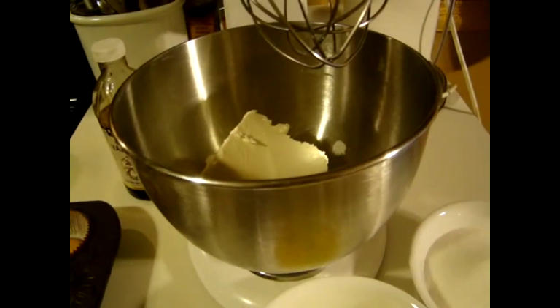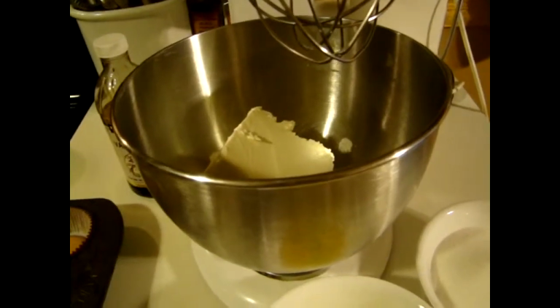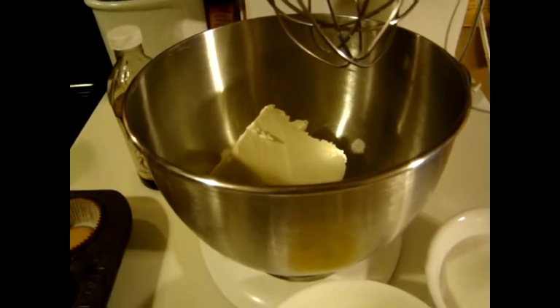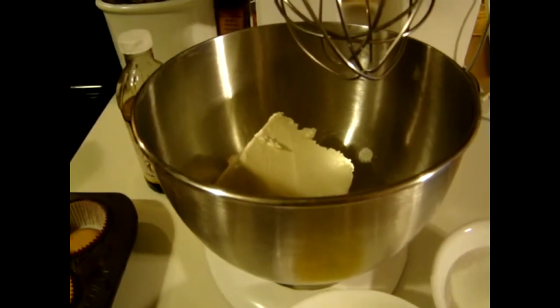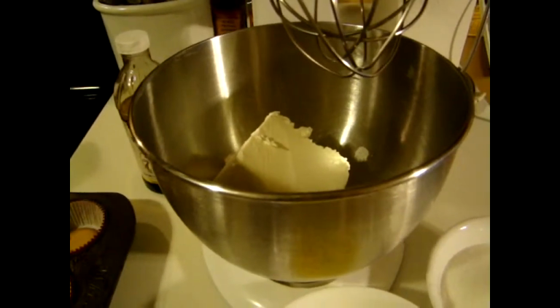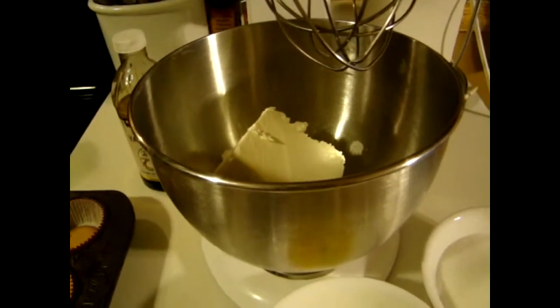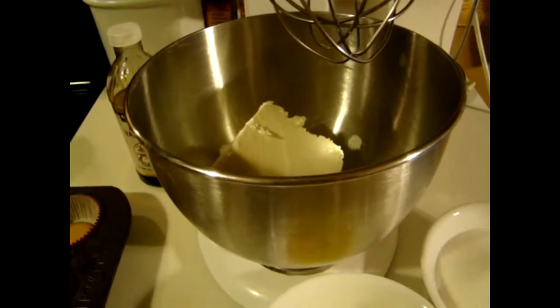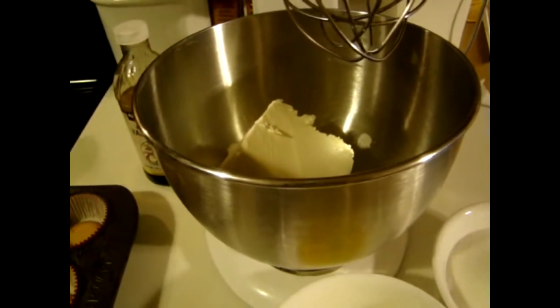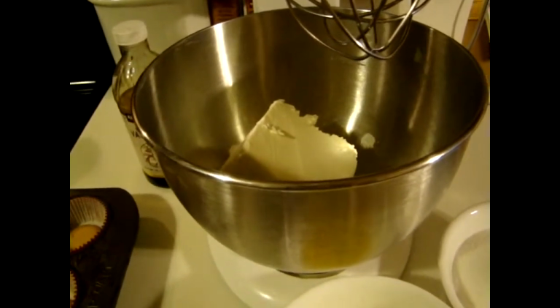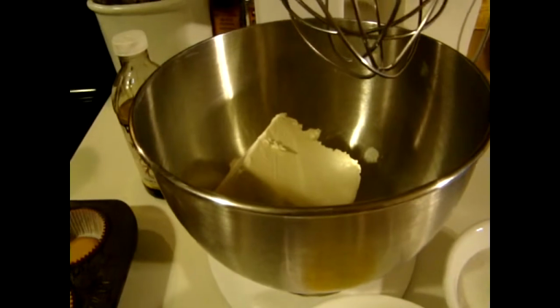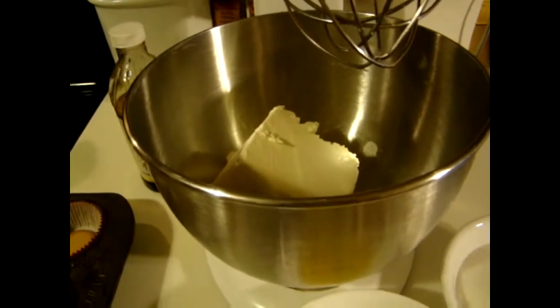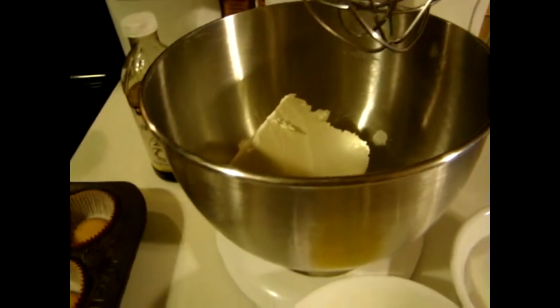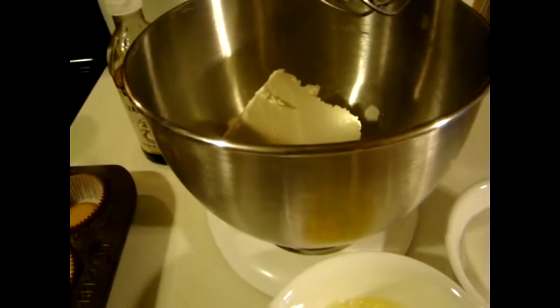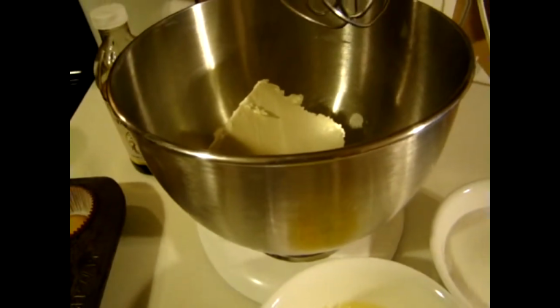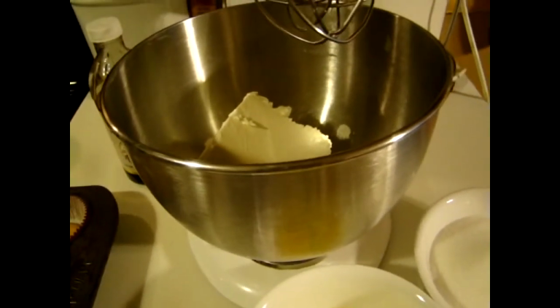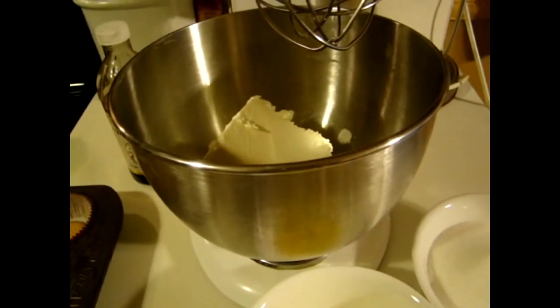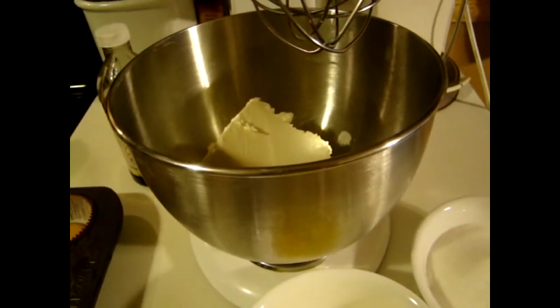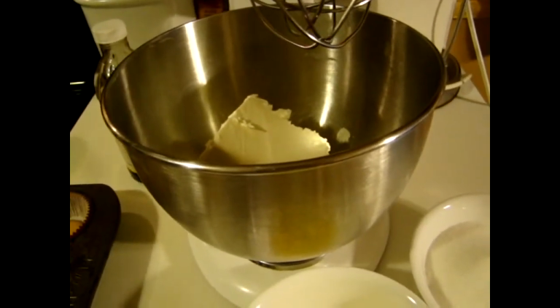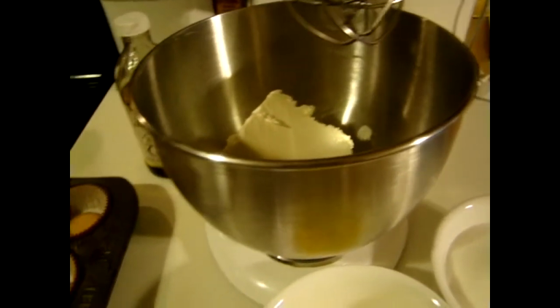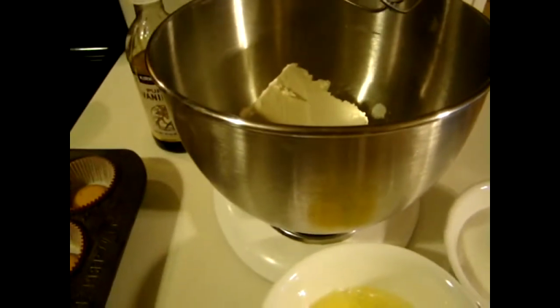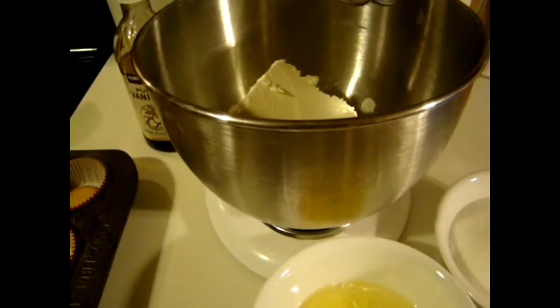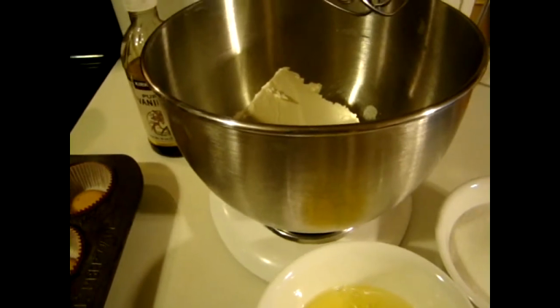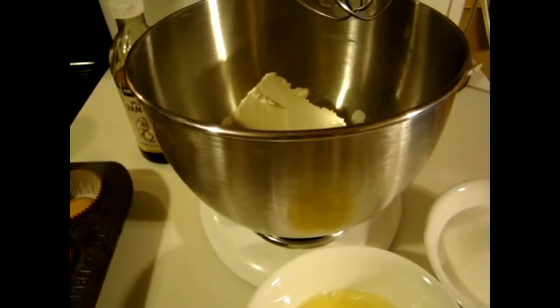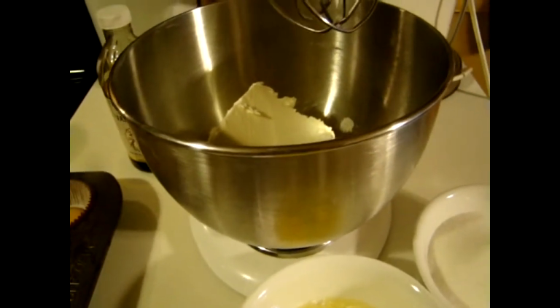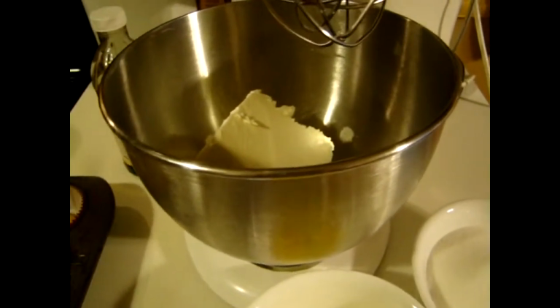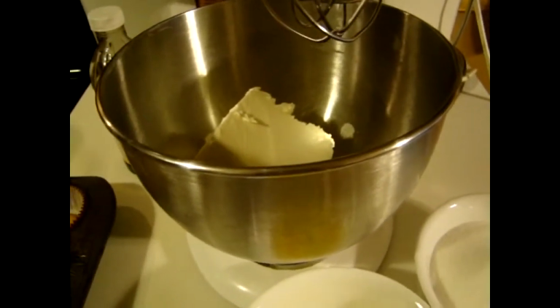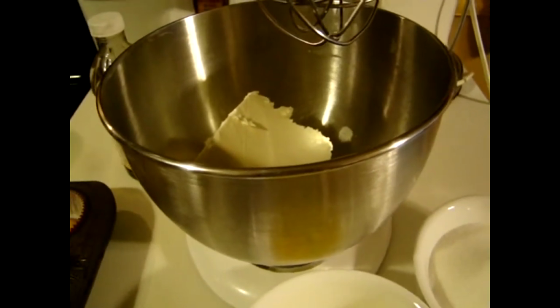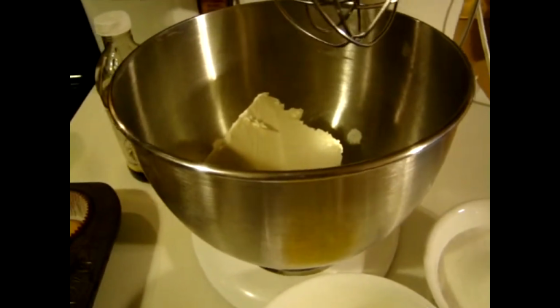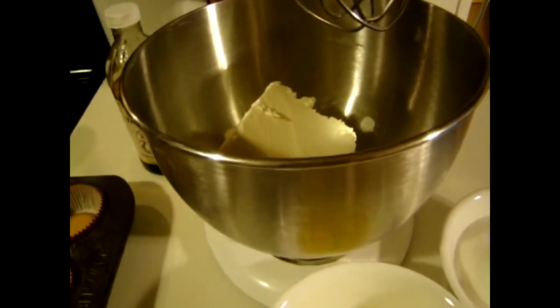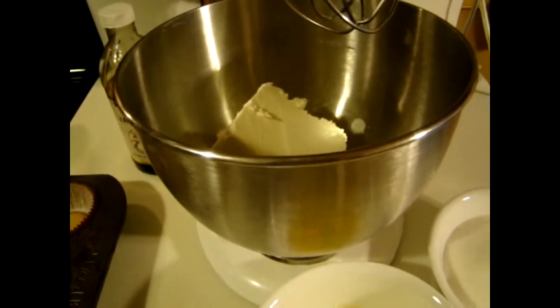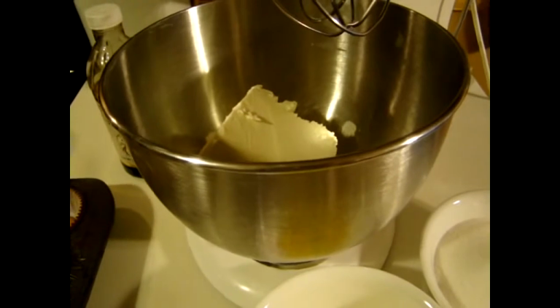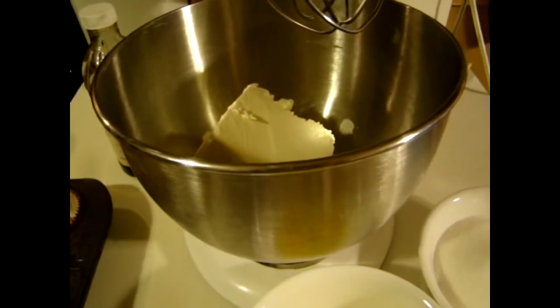Hi, this is Heidi with Kiddos Corral. I got several requests to see my mini cheesecakes, and they are really simple to make and they don't take very much time. You want to preset your oven at 350 degrees.